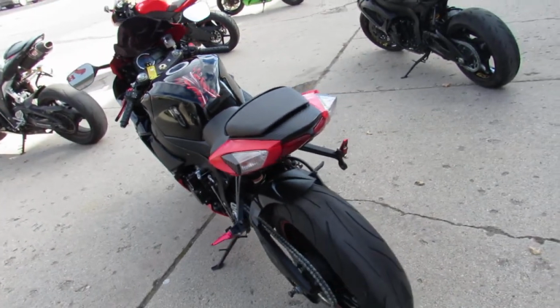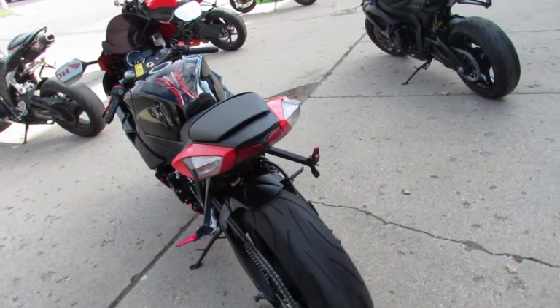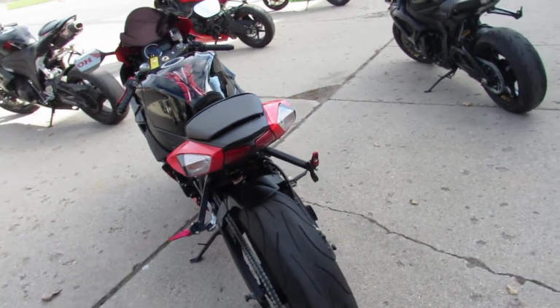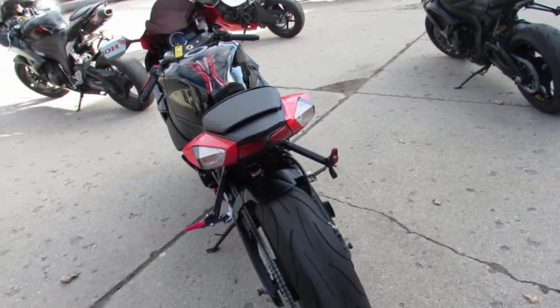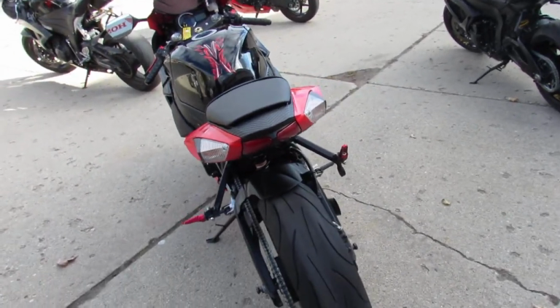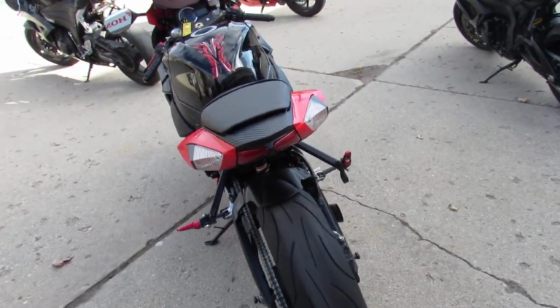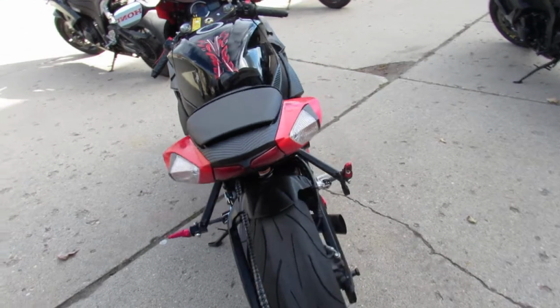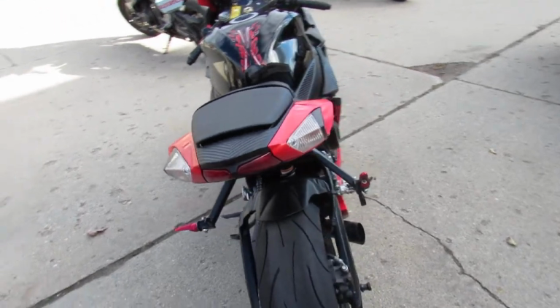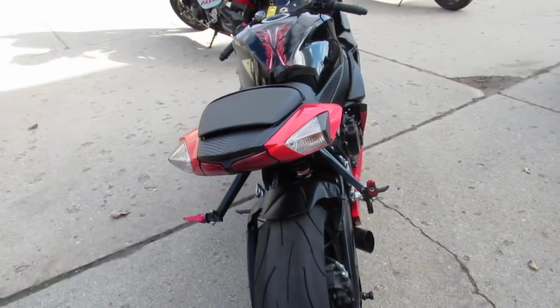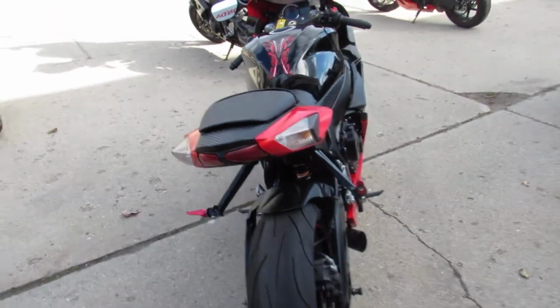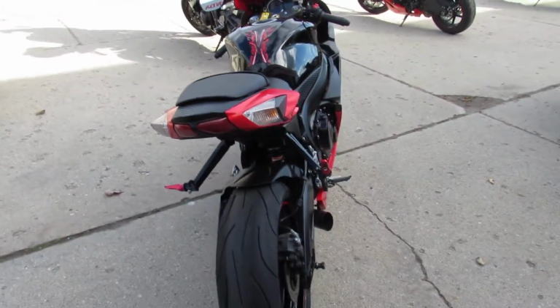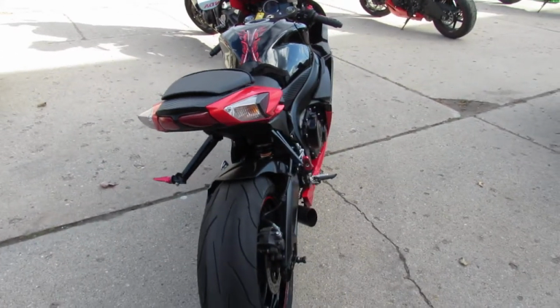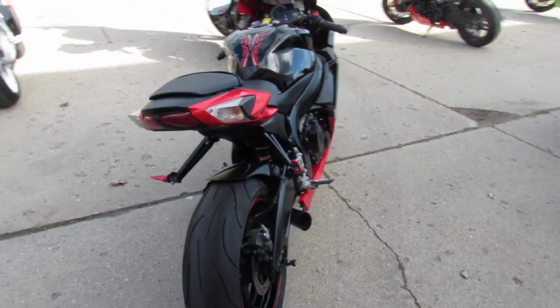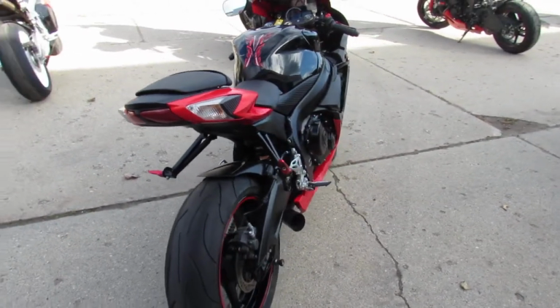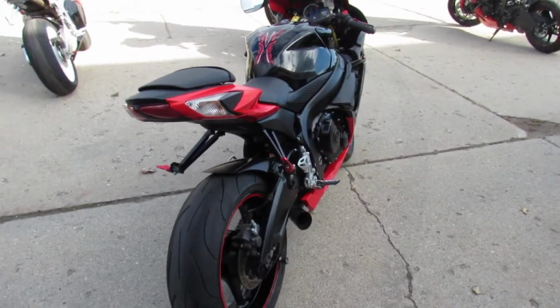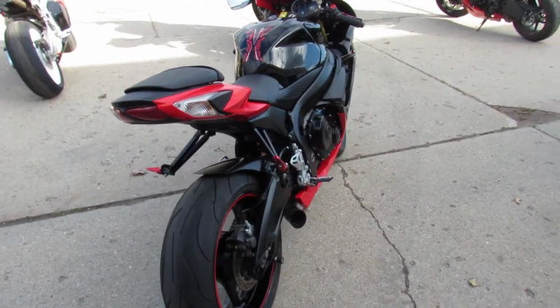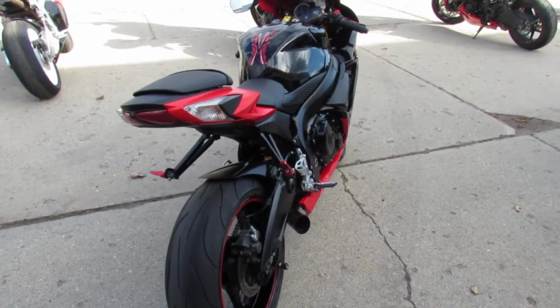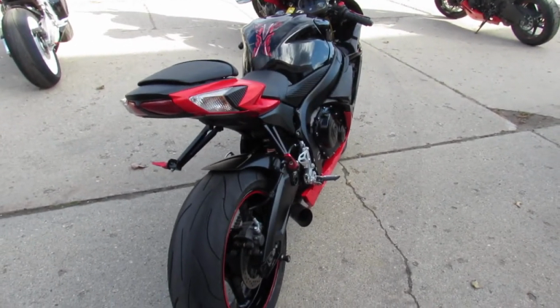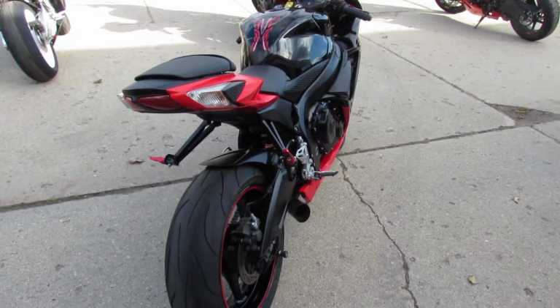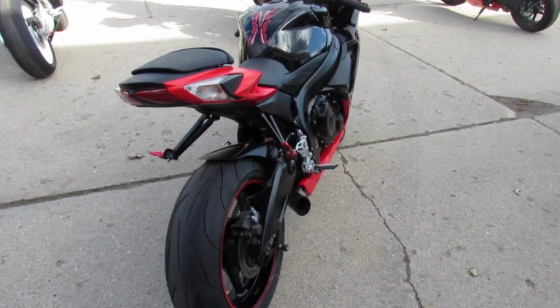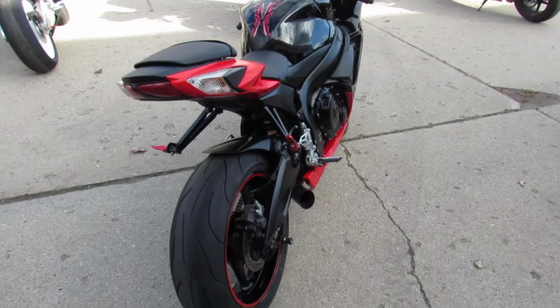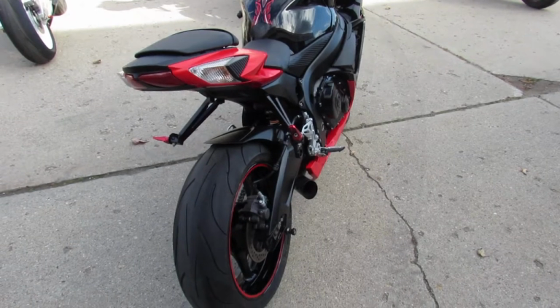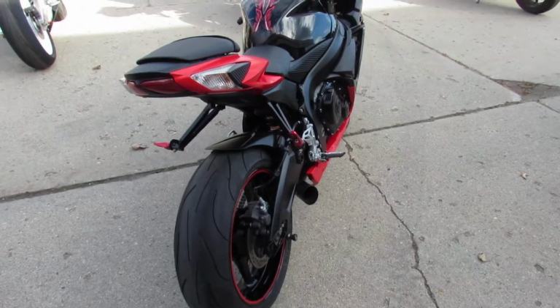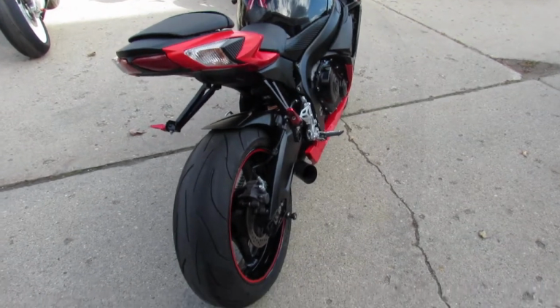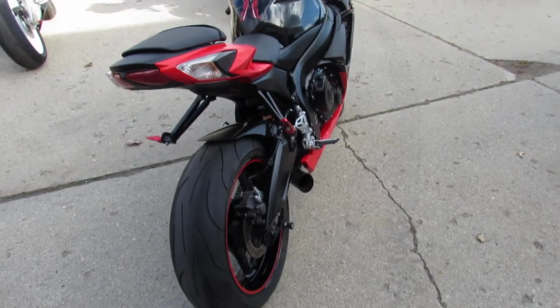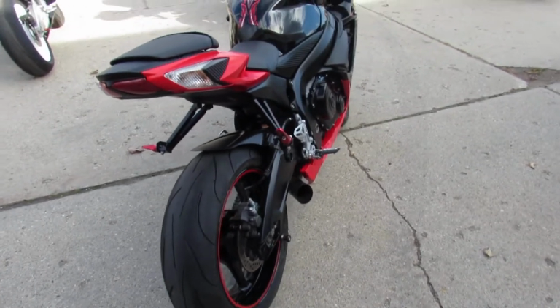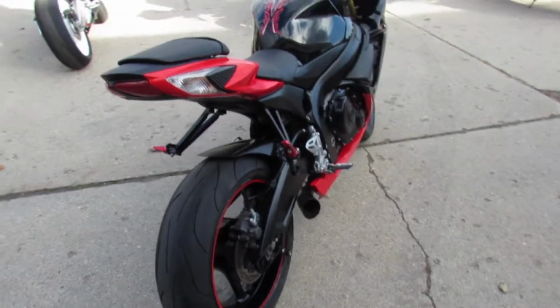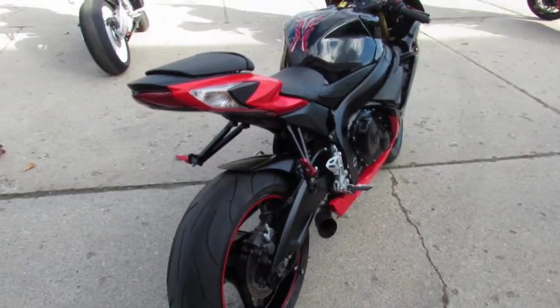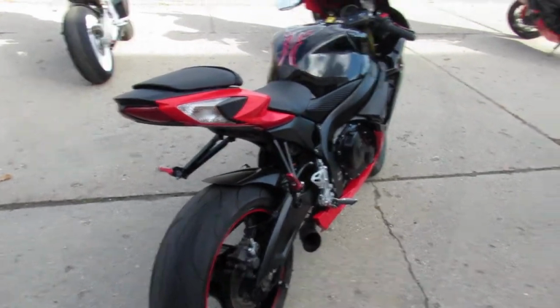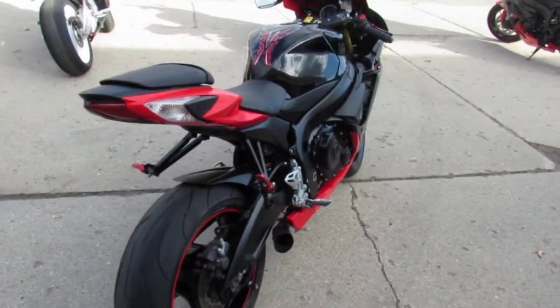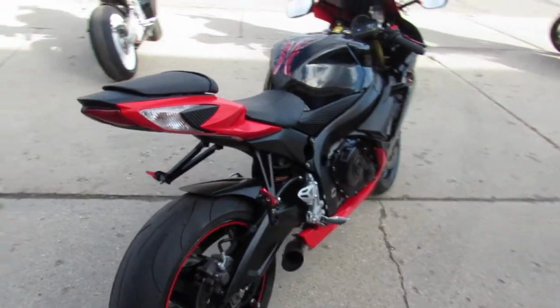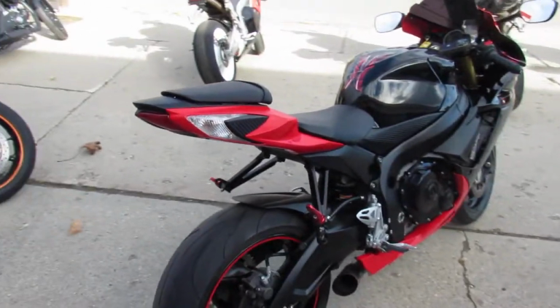$8,899 for the 2014 GSXR 750. ApprovalPowerSports.com.